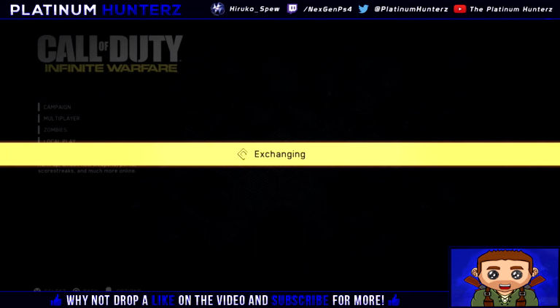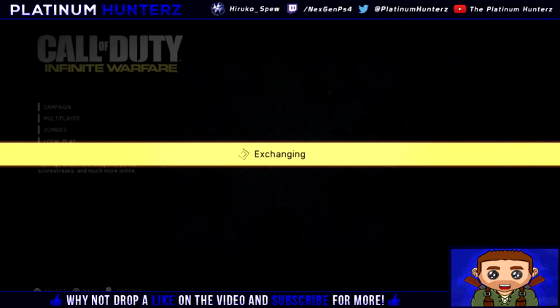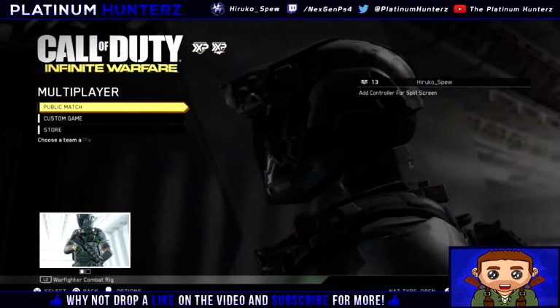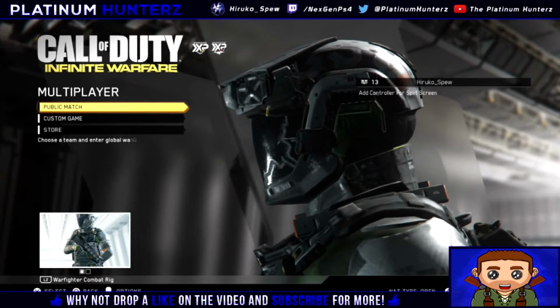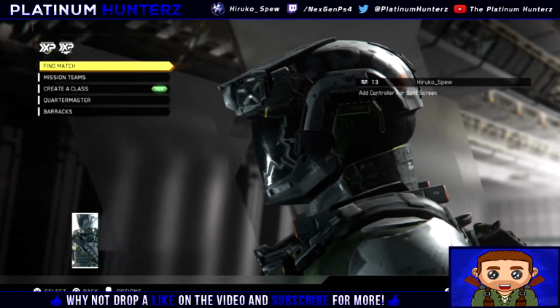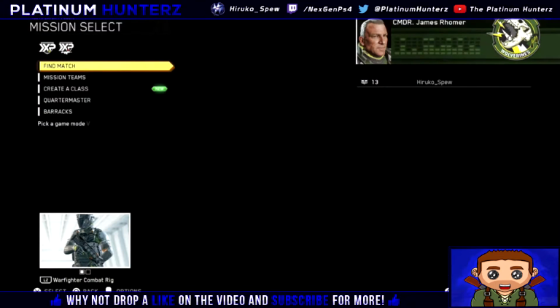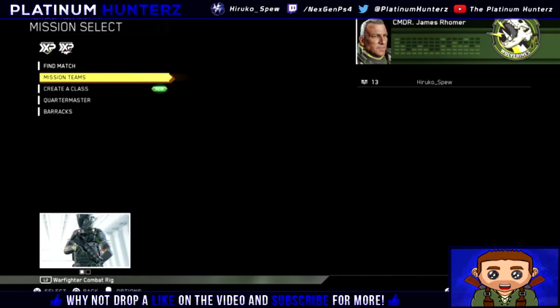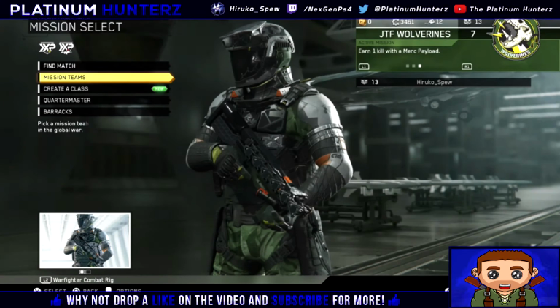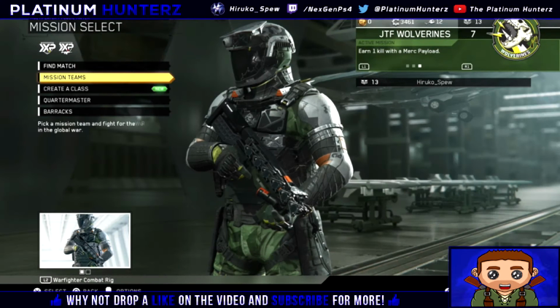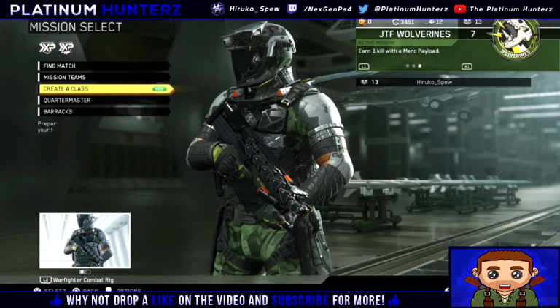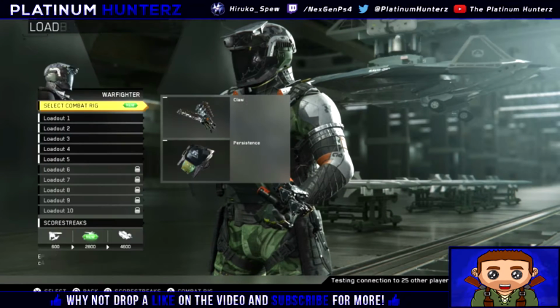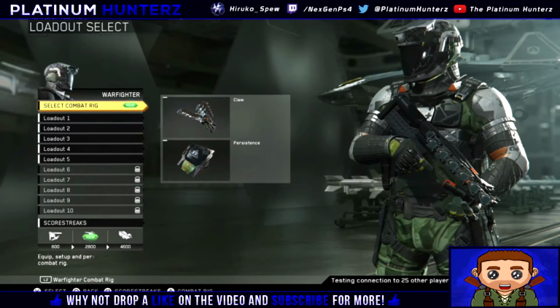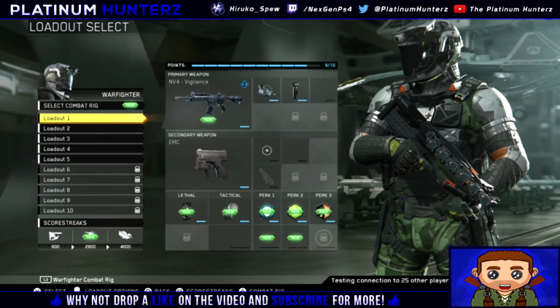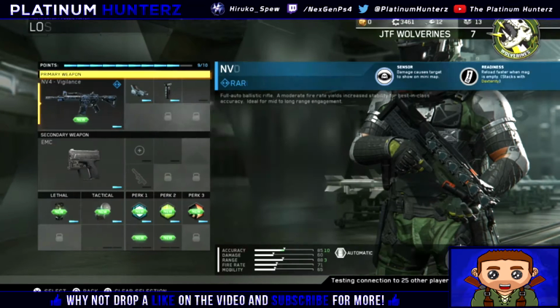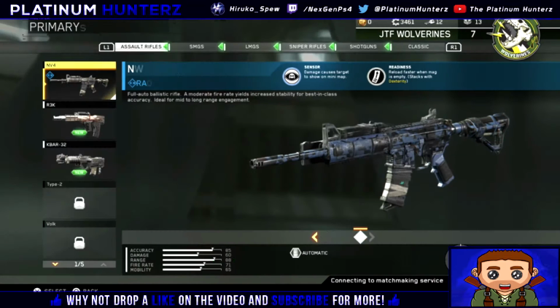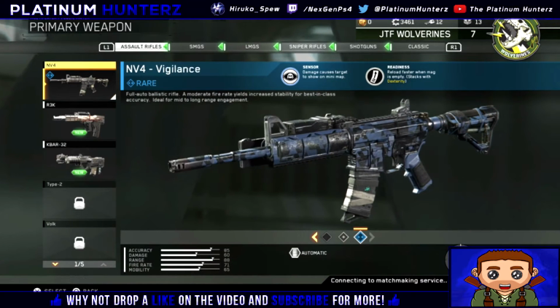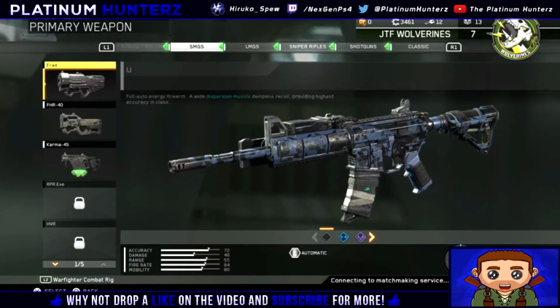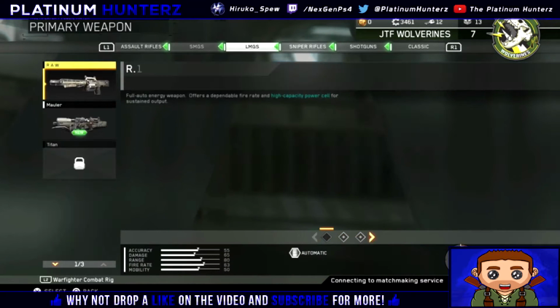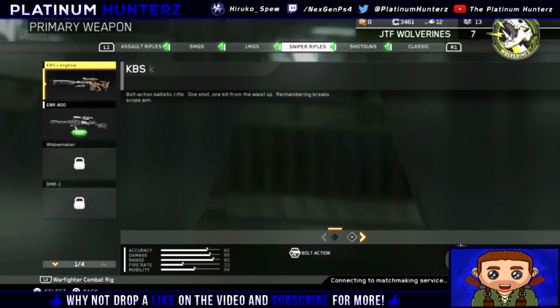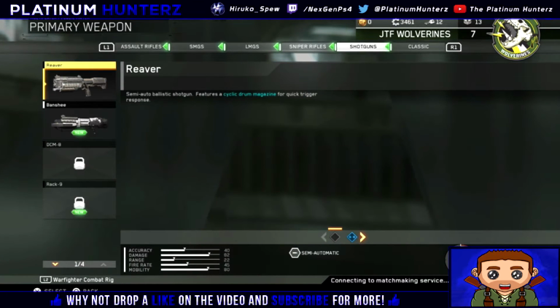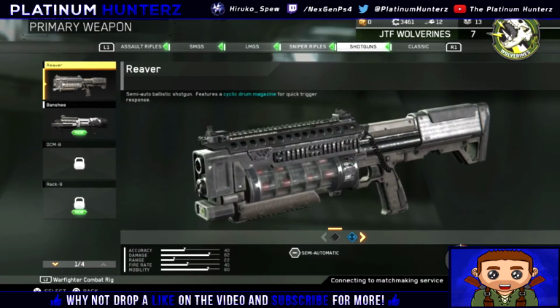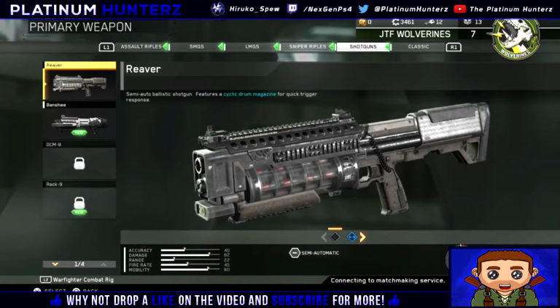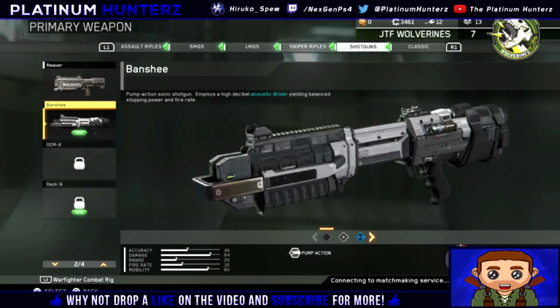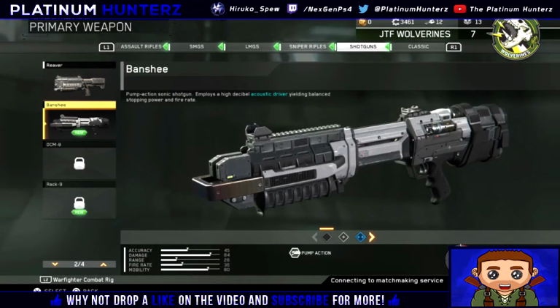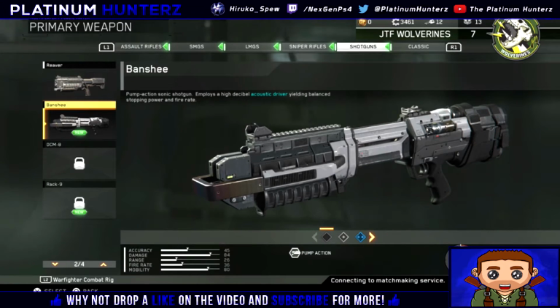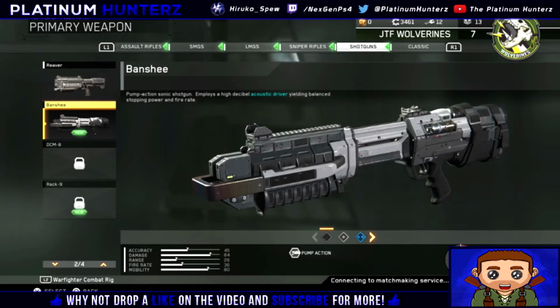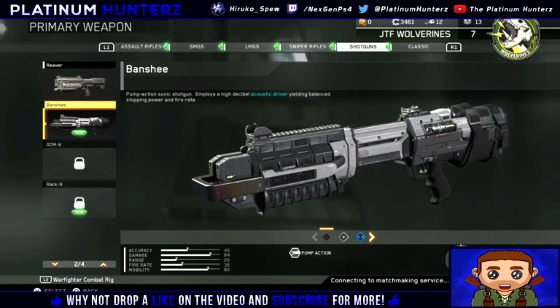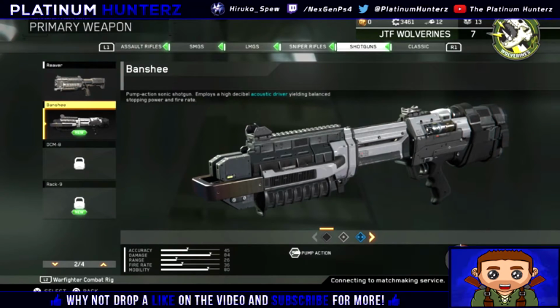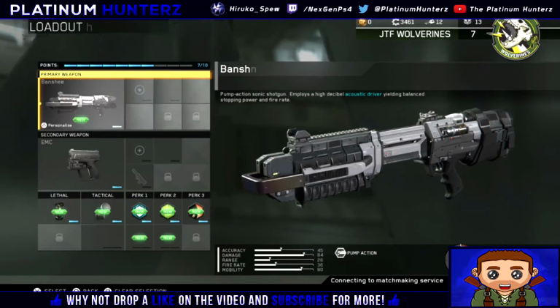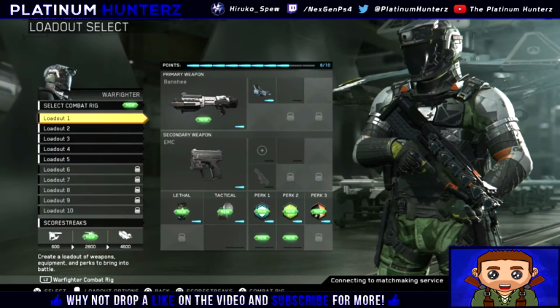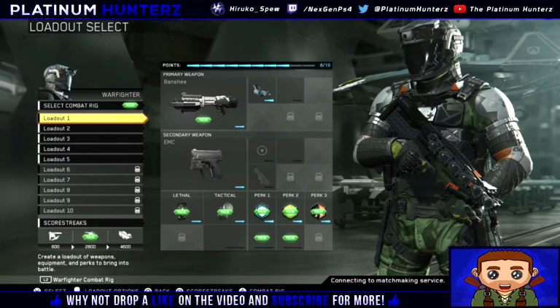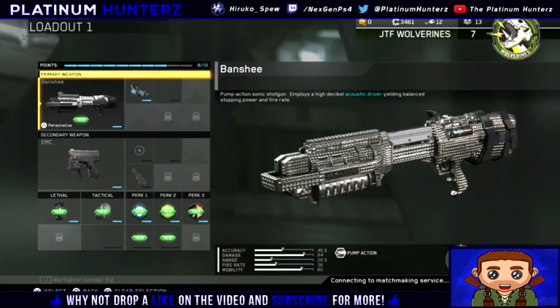First thing, you're going to have to do two things. One thing is play multiplayer until you unlock the gun in multiplayer, and then you're going to want to create a class with it. But for some reason, this triggers it in the game to actually spawn inside weapon crates or weapon vaults.